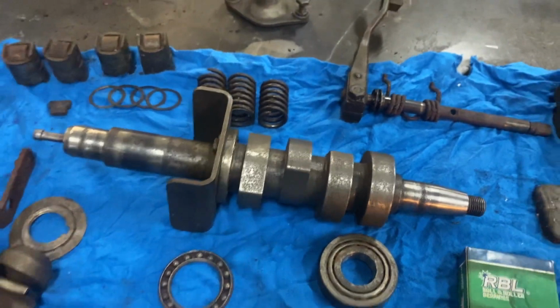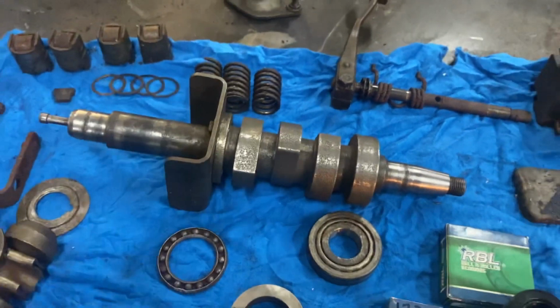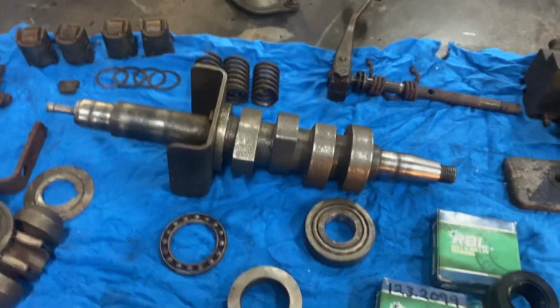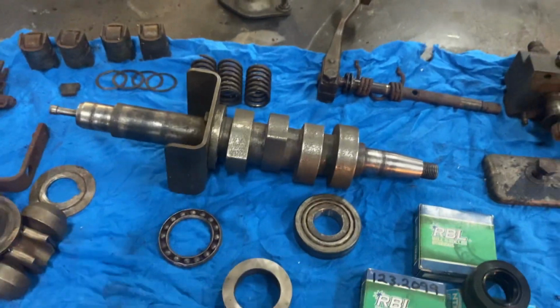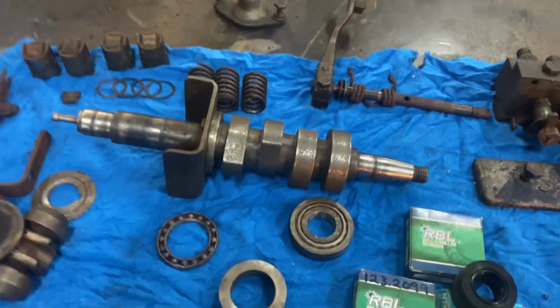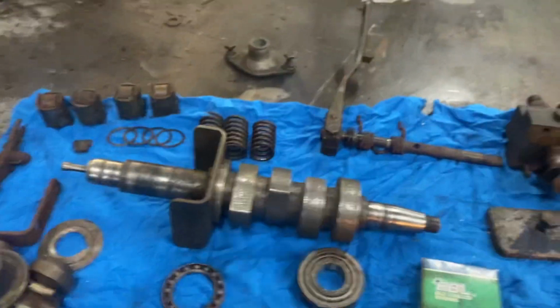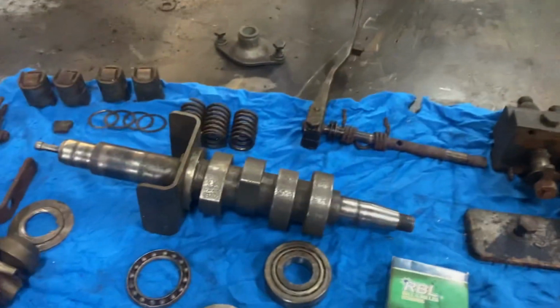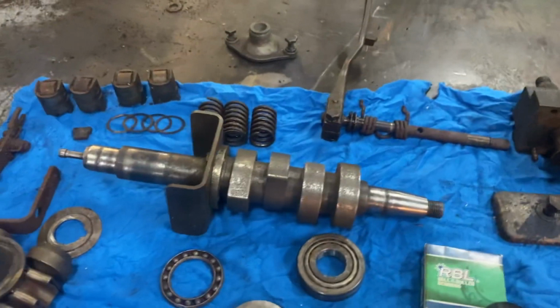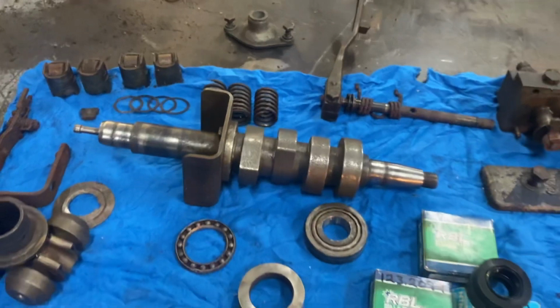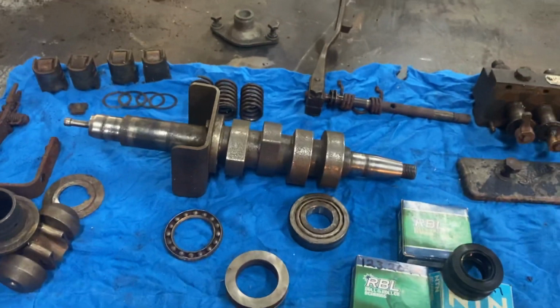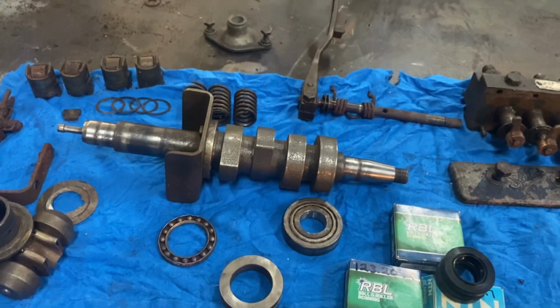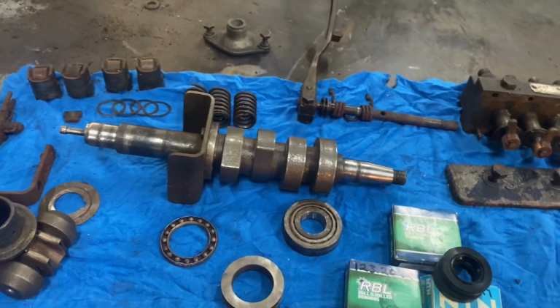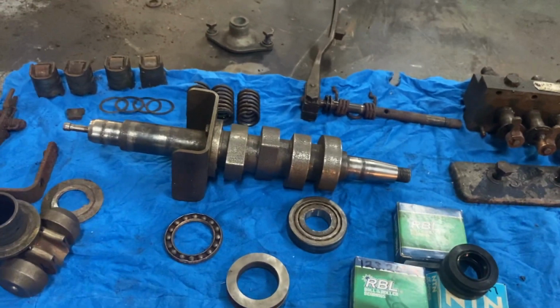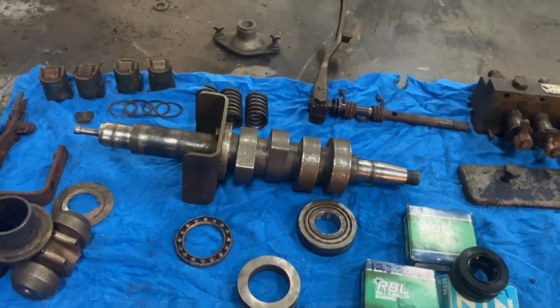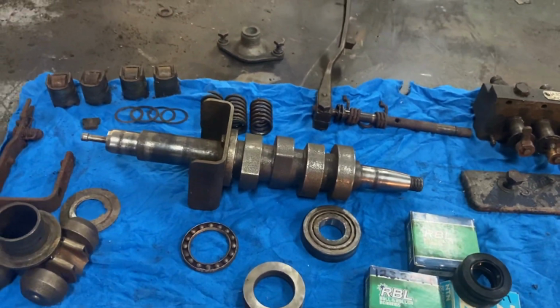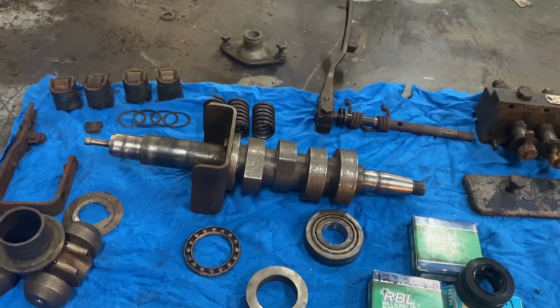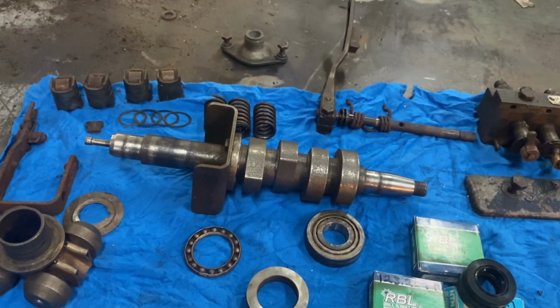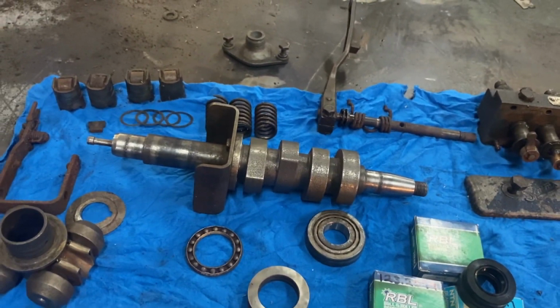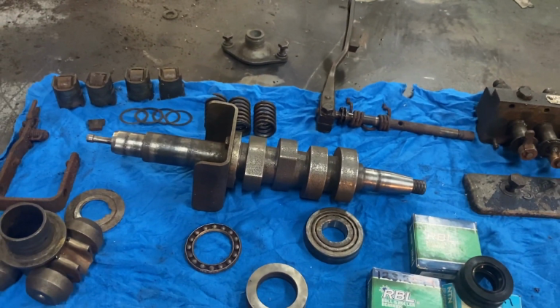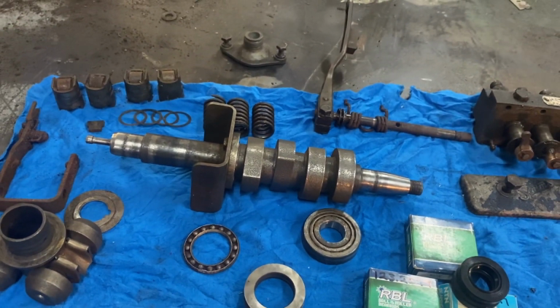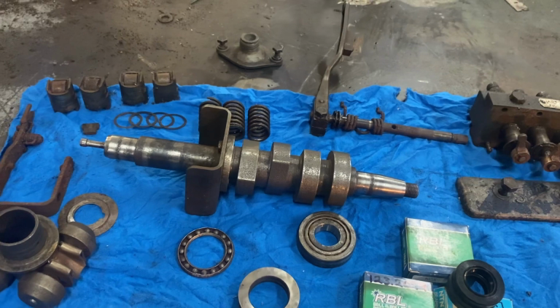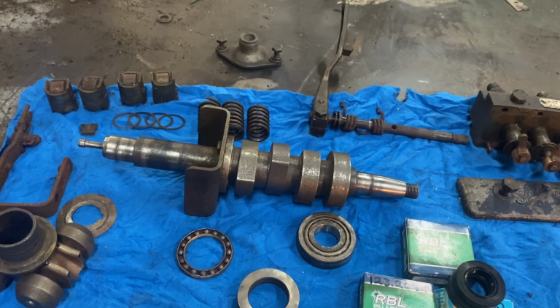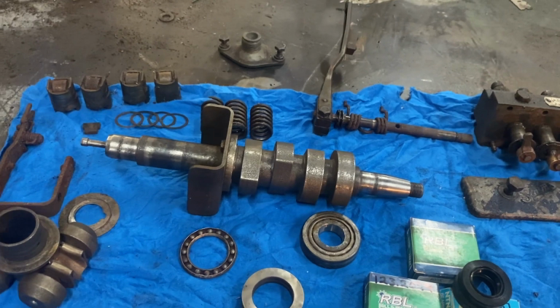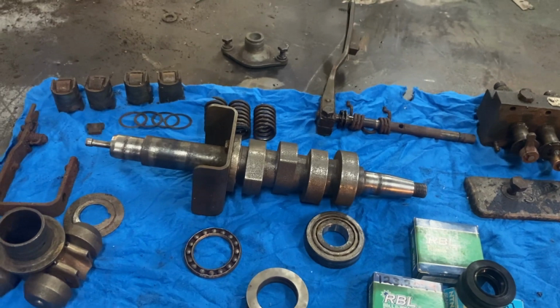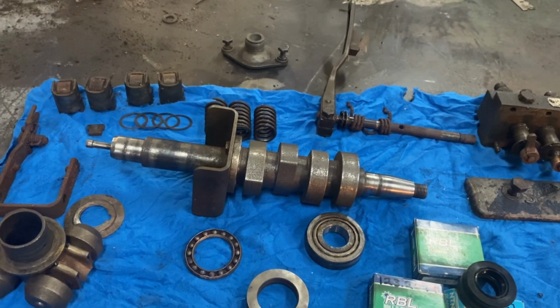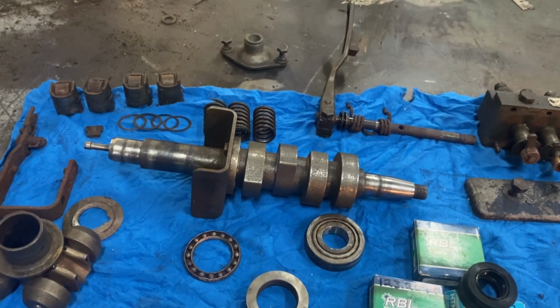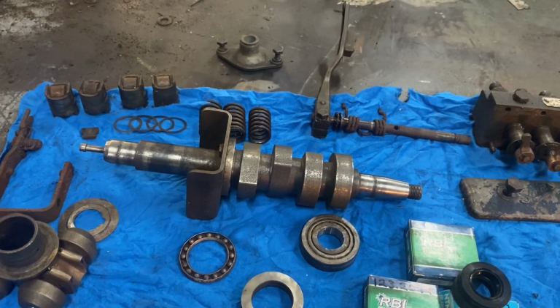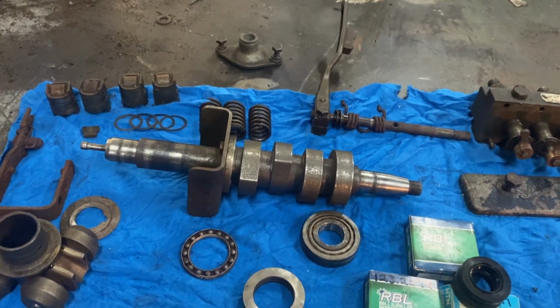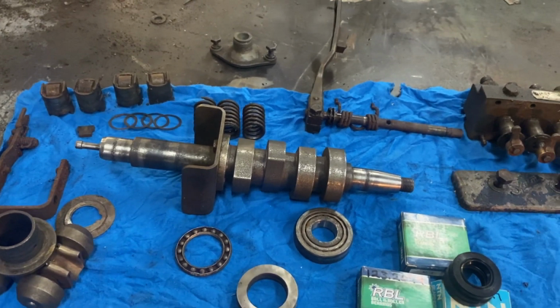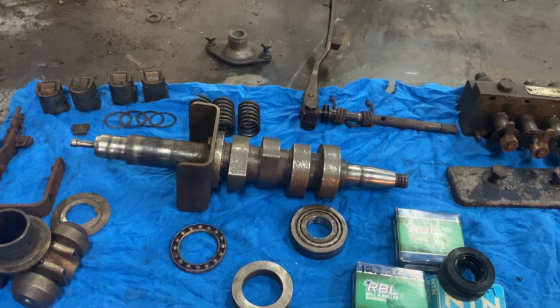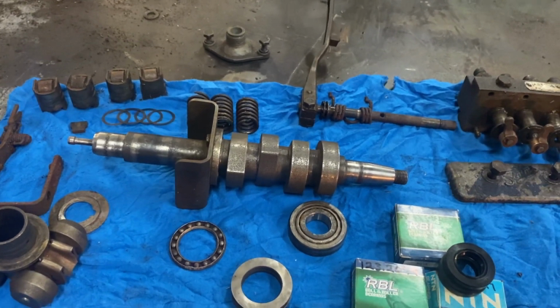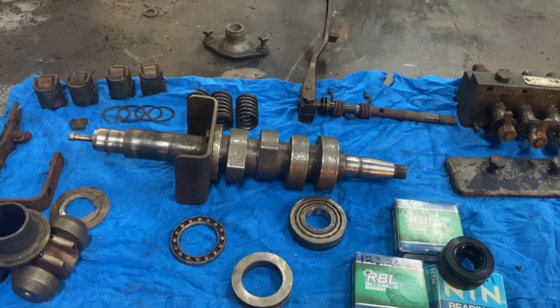Apparently the owner had this tractor running with the pump seized full rack, and apparently it didn't take off and run away on them. He seemed to think it was a fuel and water issue.